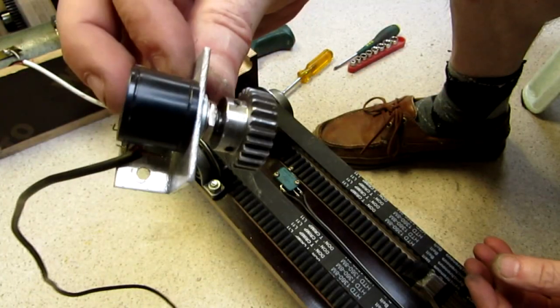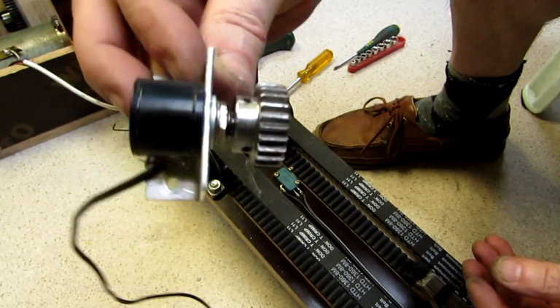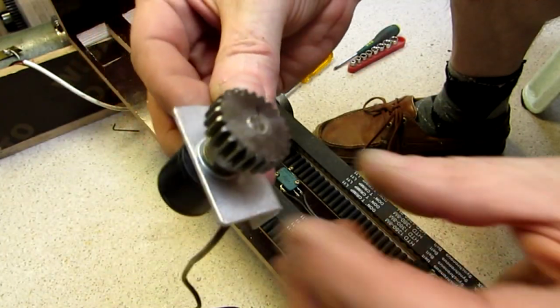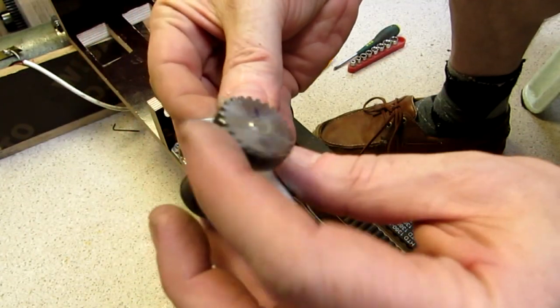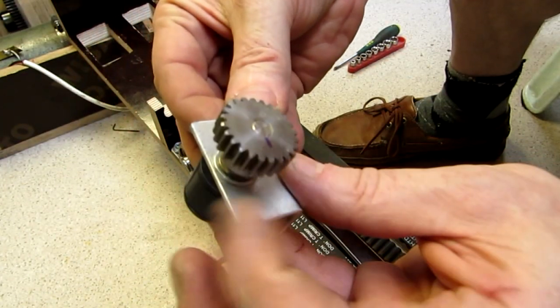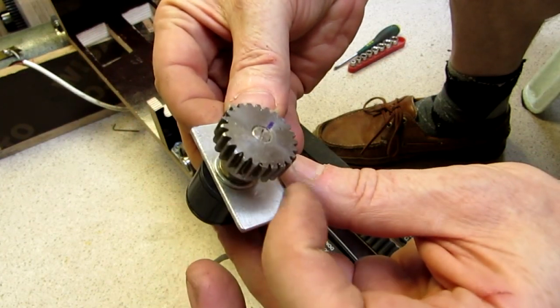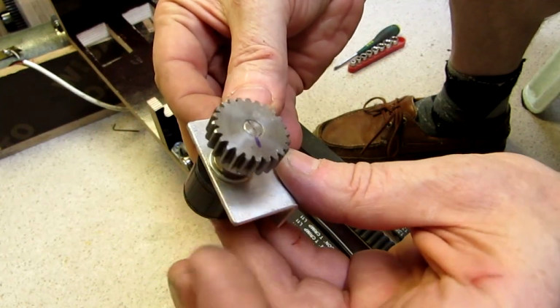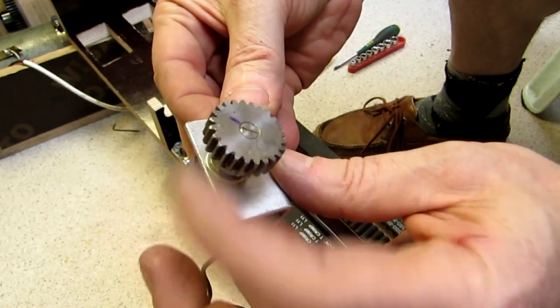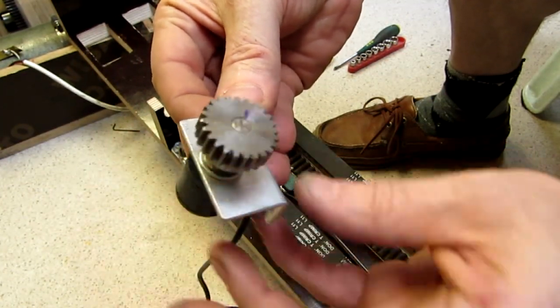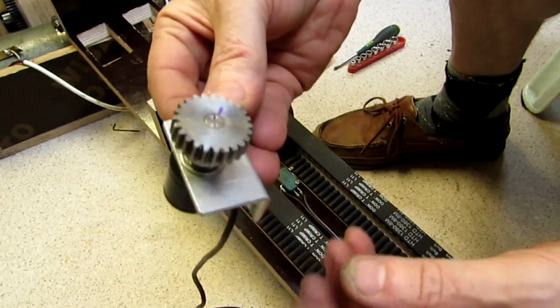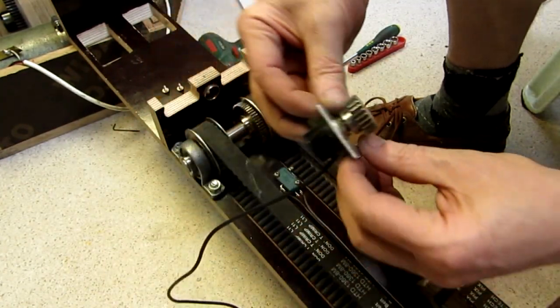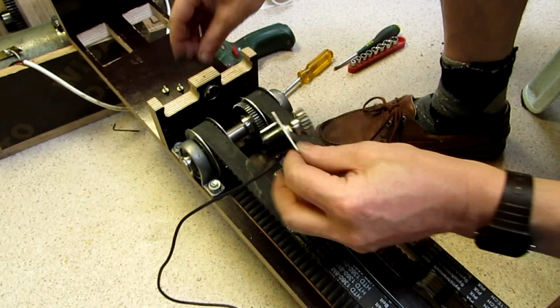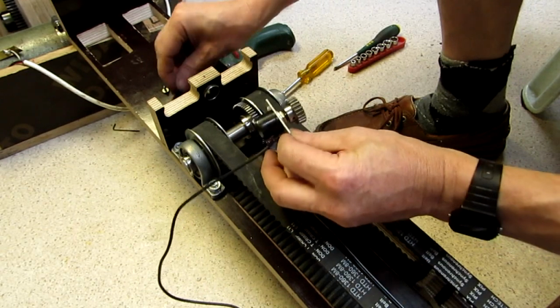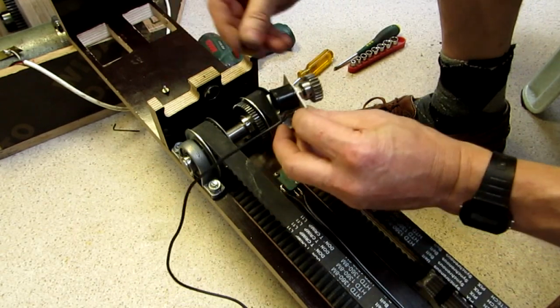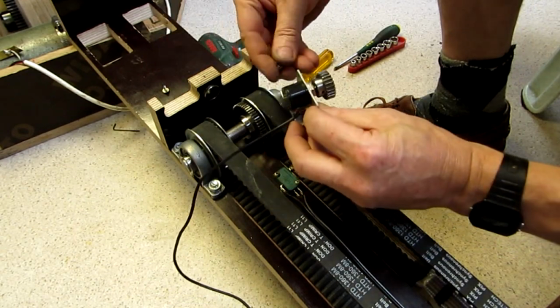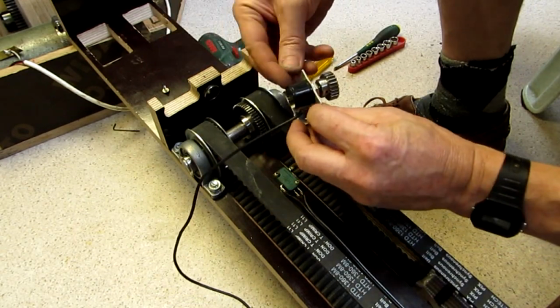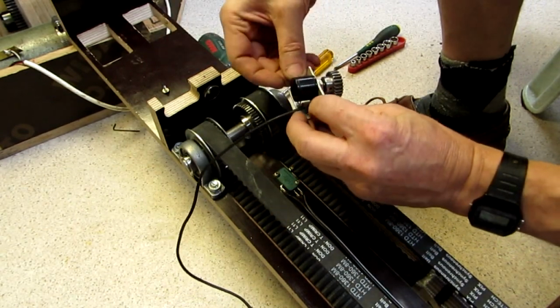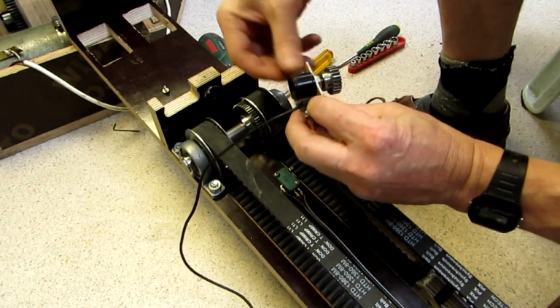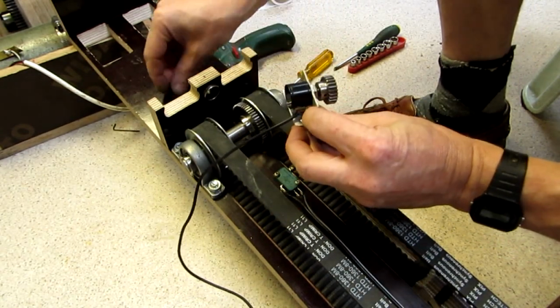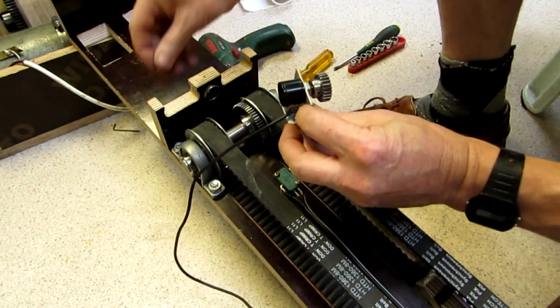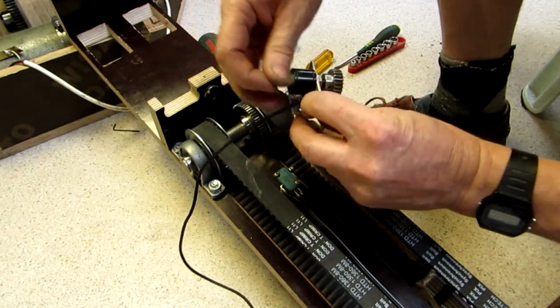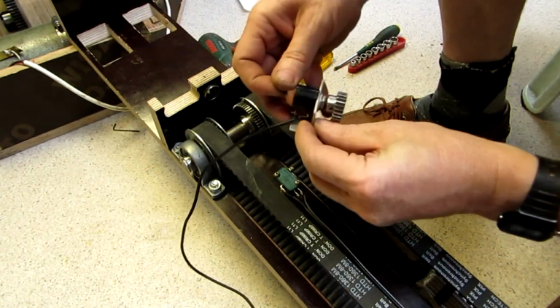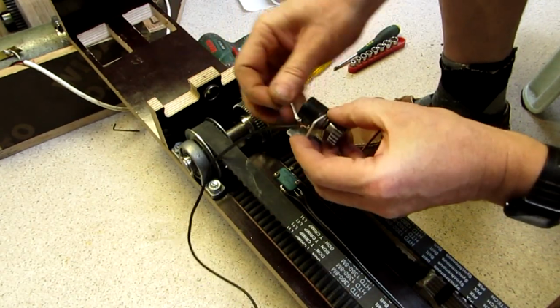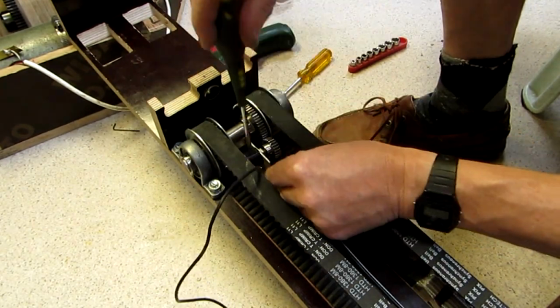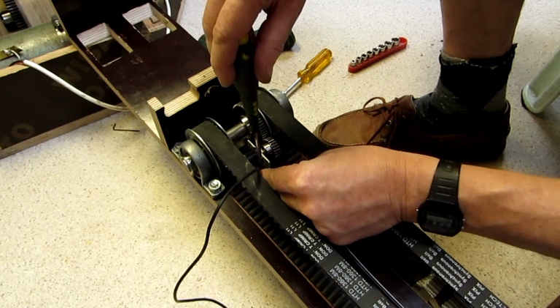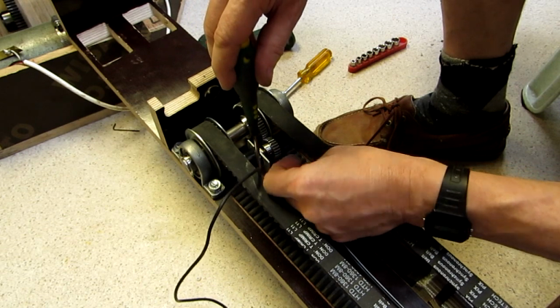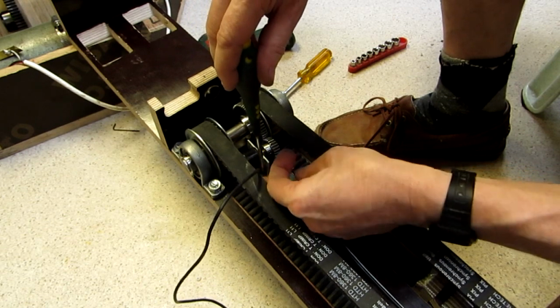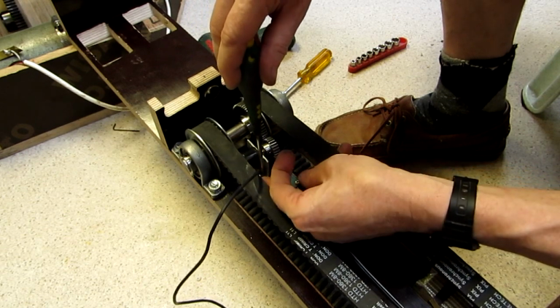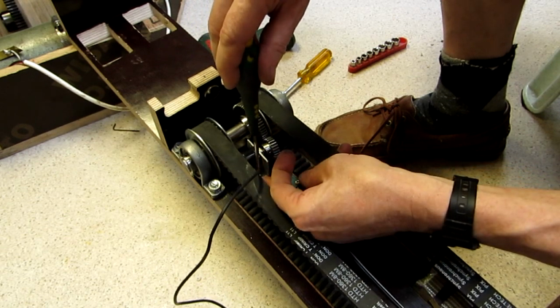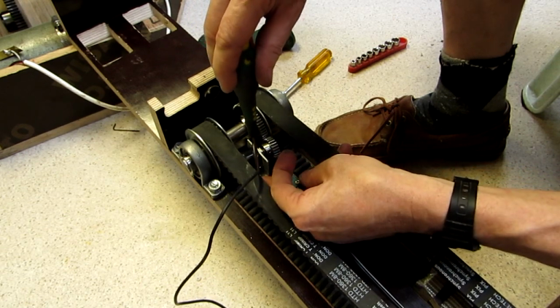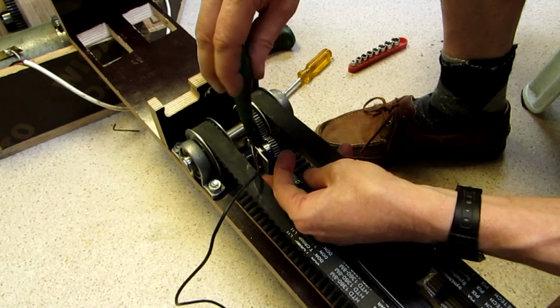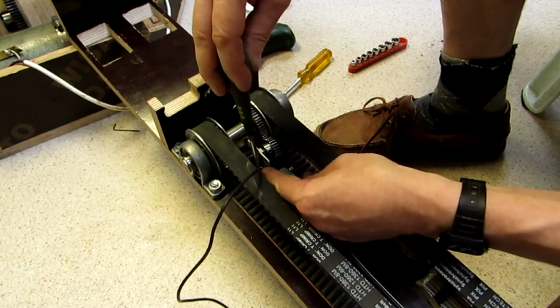The belt position pickup is done via a high quality 10 turn potentiometer. This shaft is mounted to the shaft and makes around 5 turns over the full belt travel.